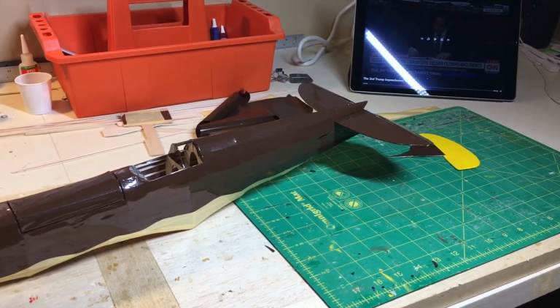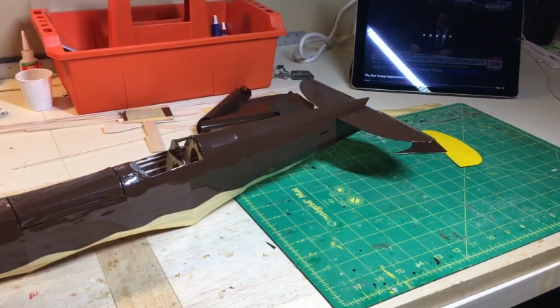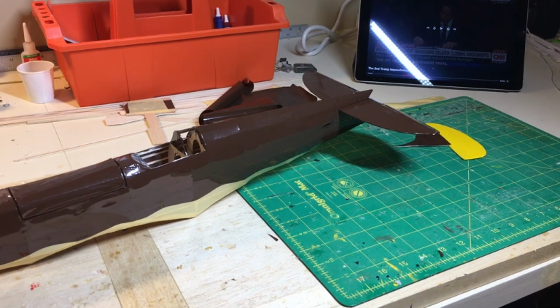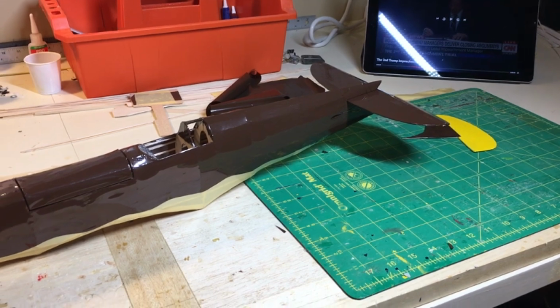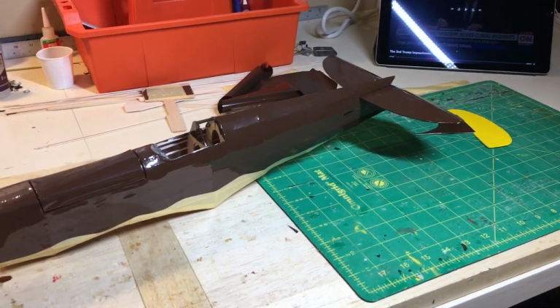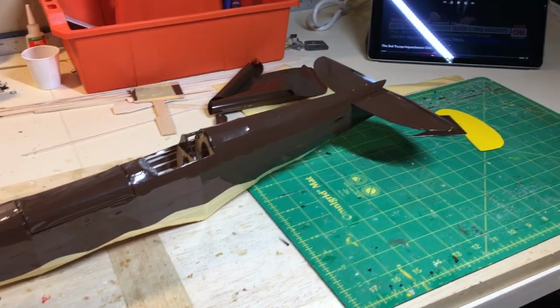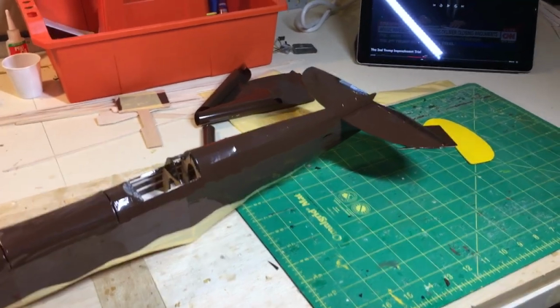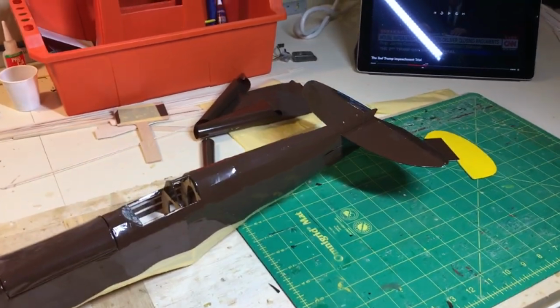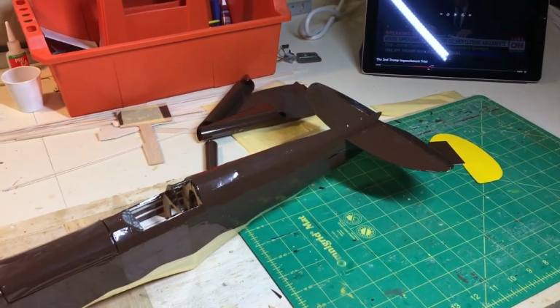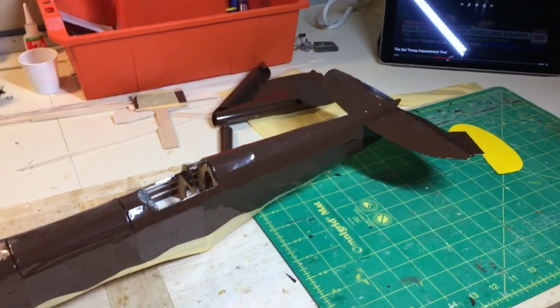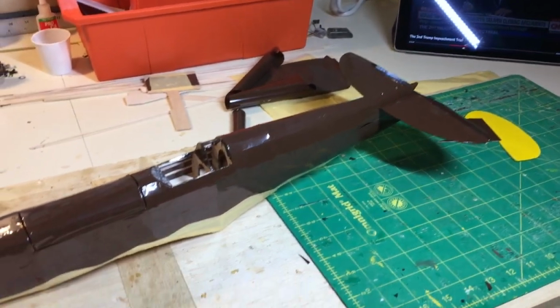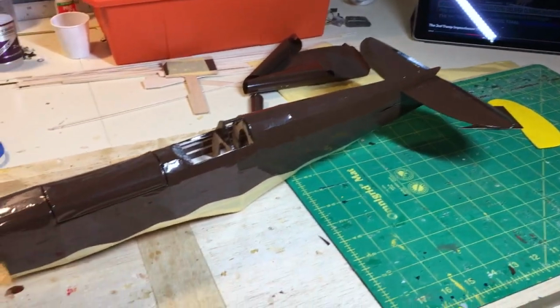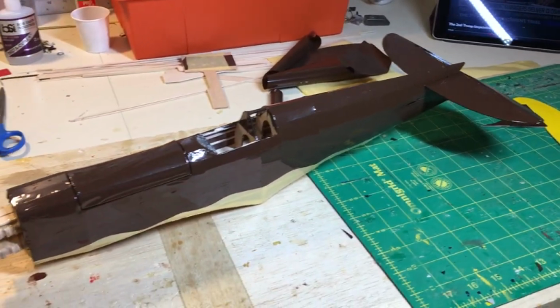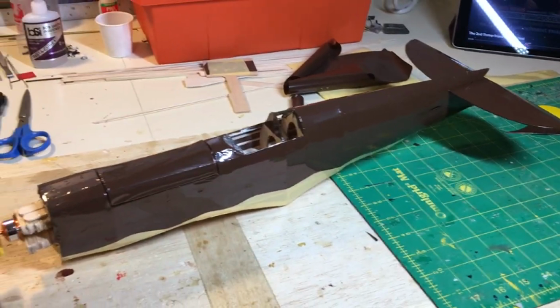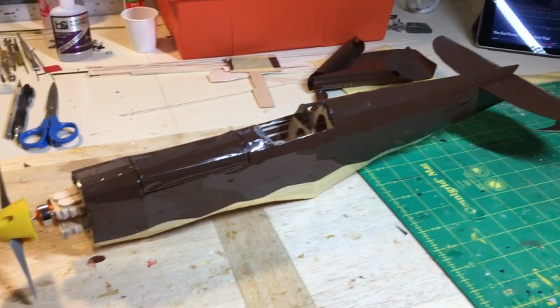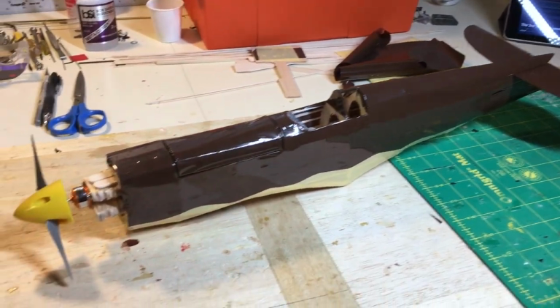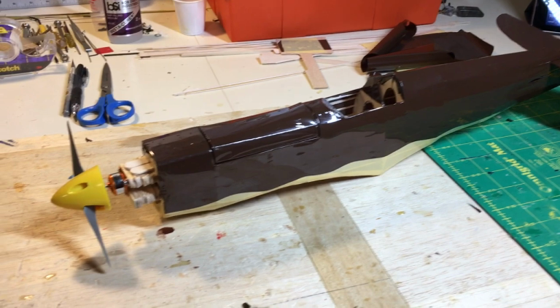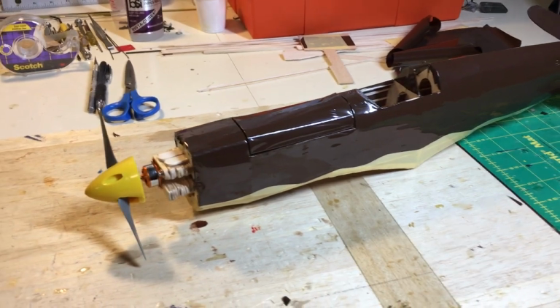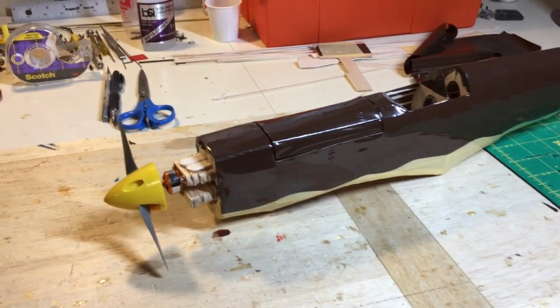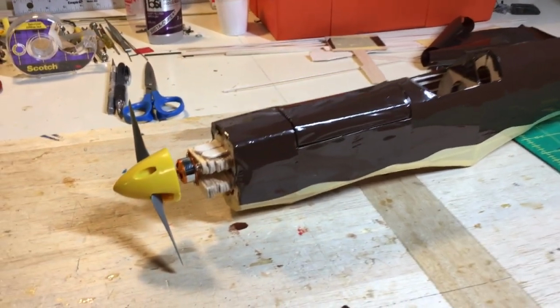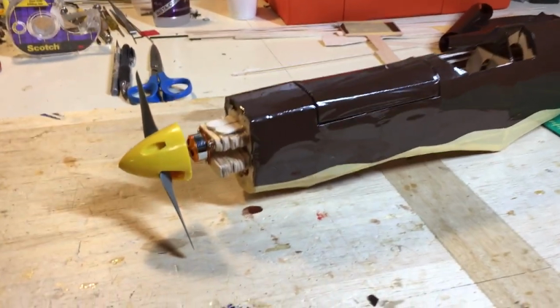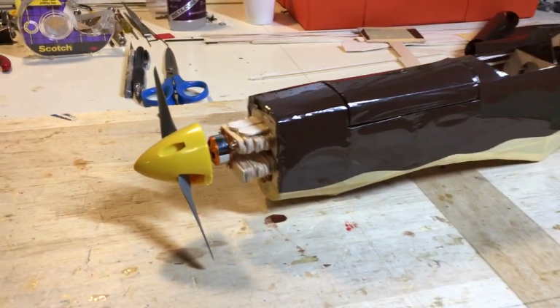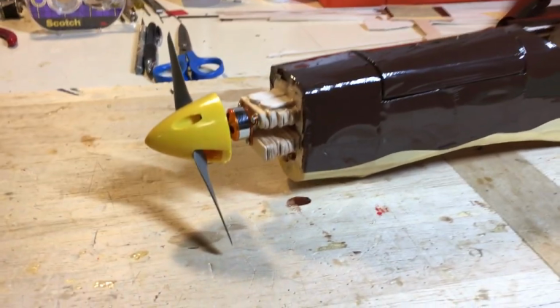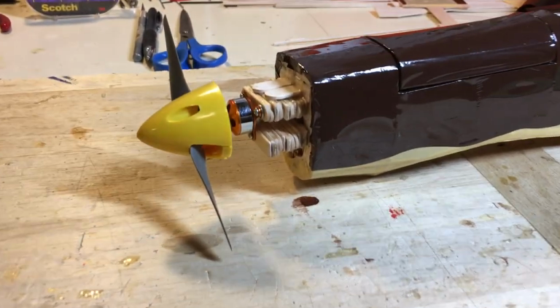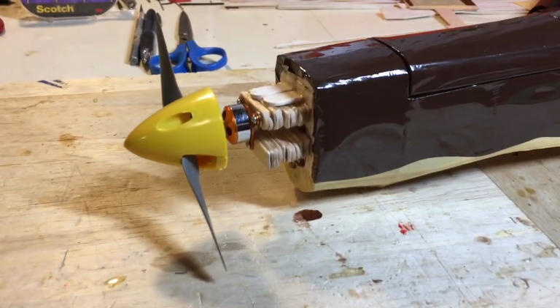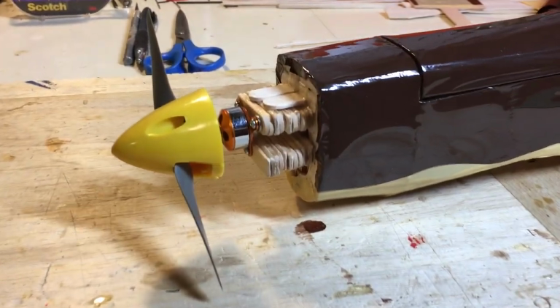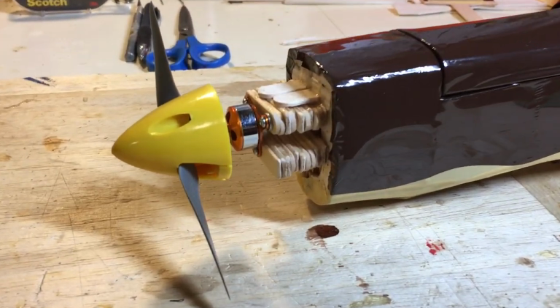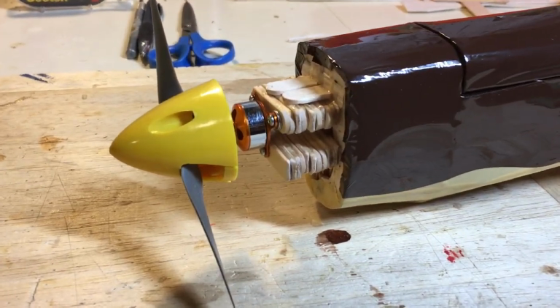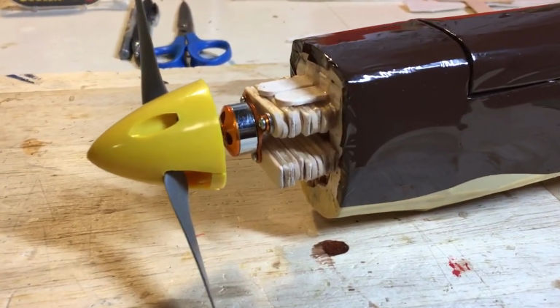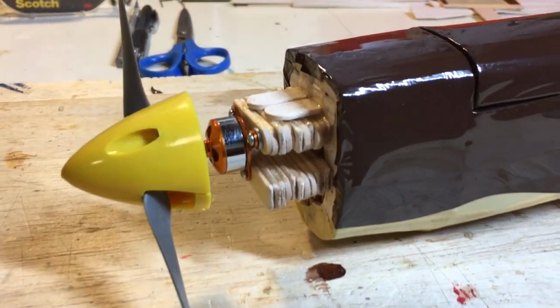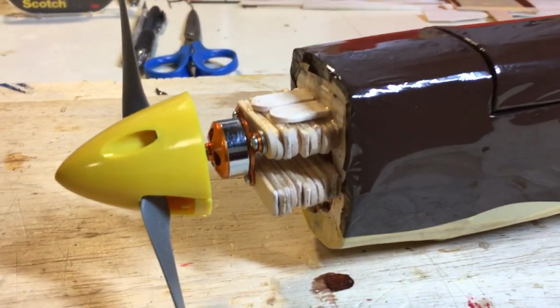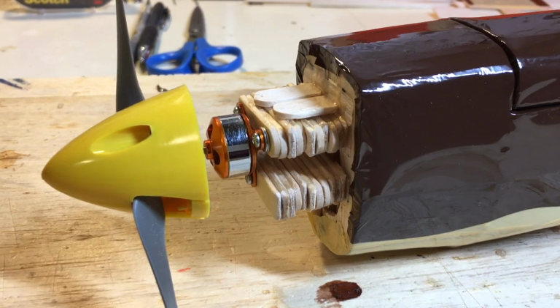Here's a view of the fuselage — it's been covered. The horizontal stabilizer is glued in place. You can see the engine is mounted. I just left the spinner on because we'll be mounting the cowl shortly.